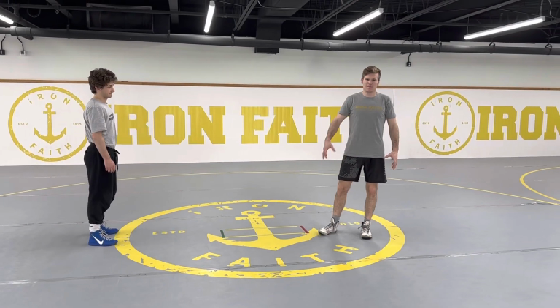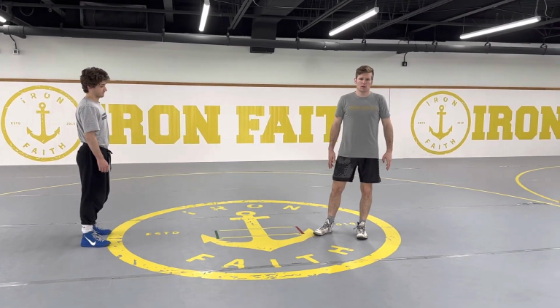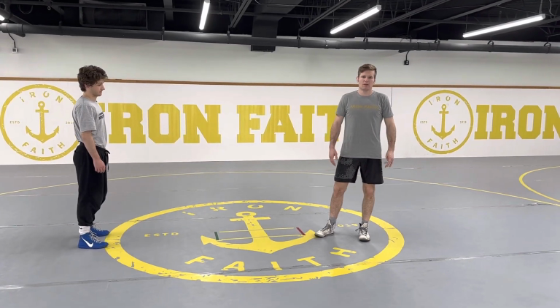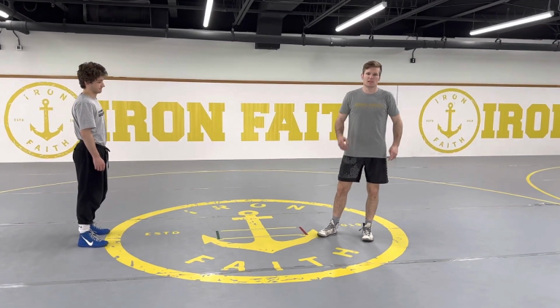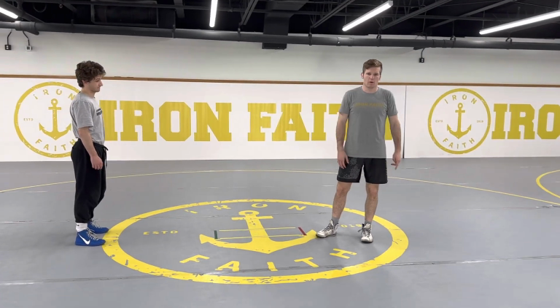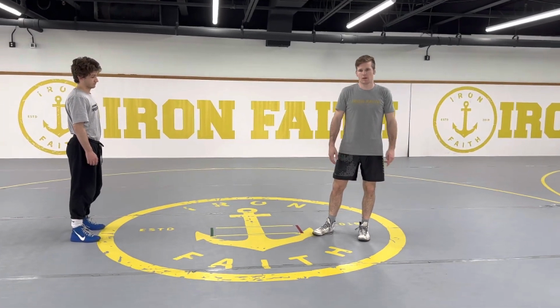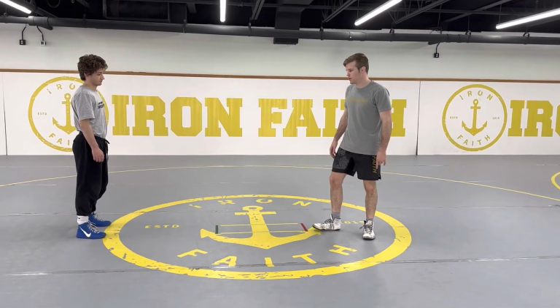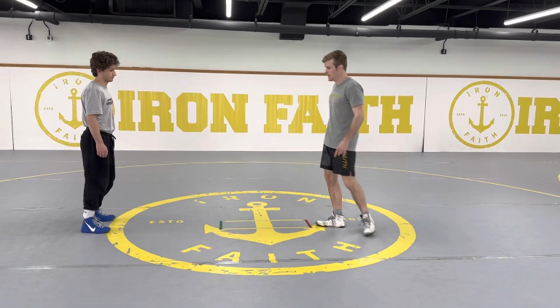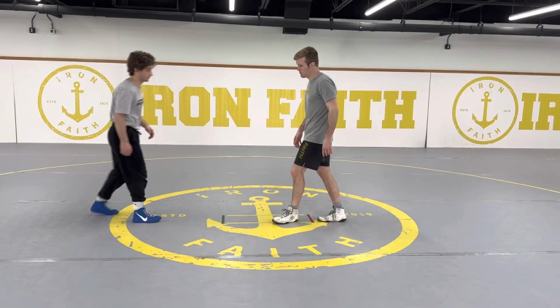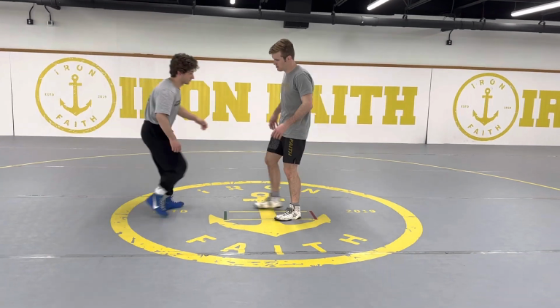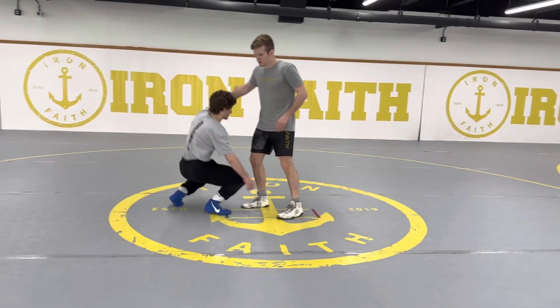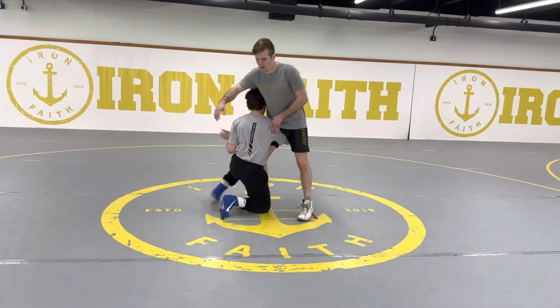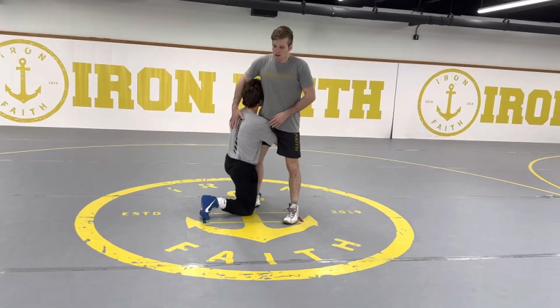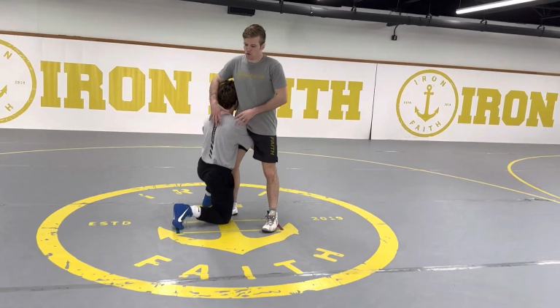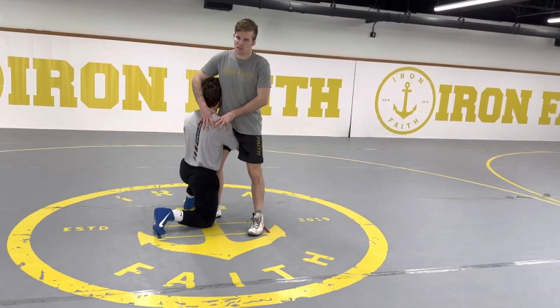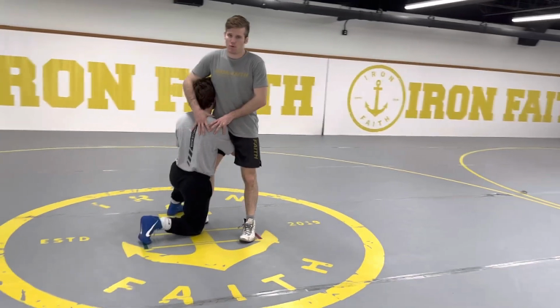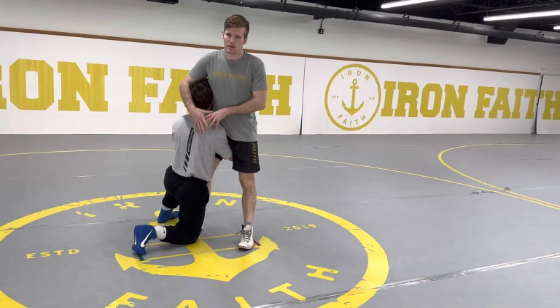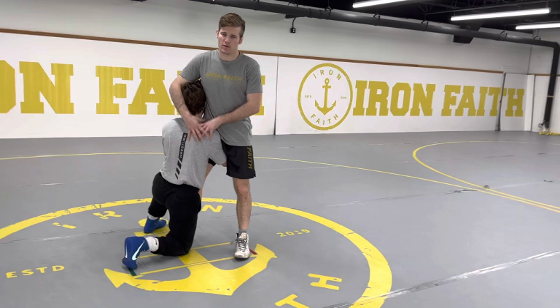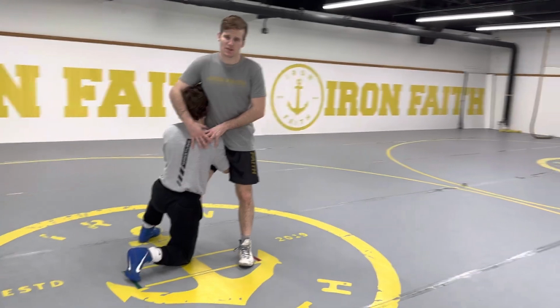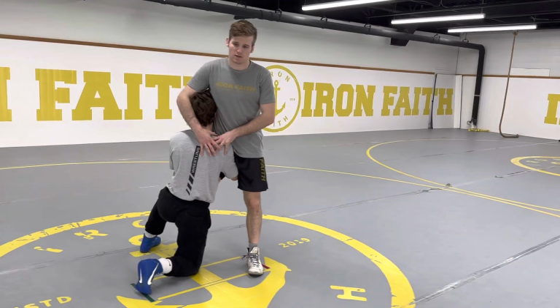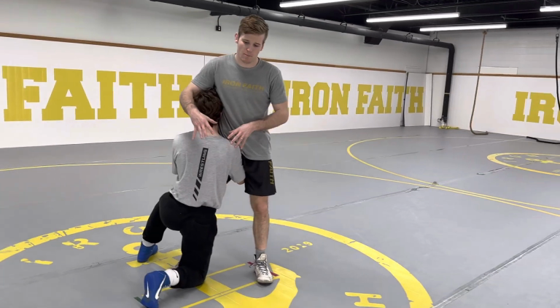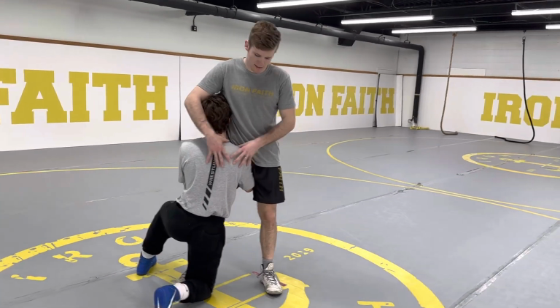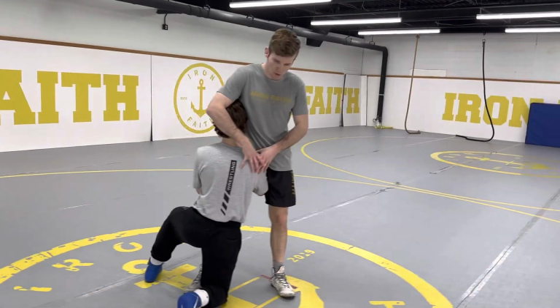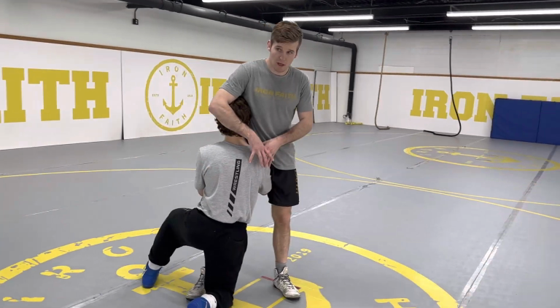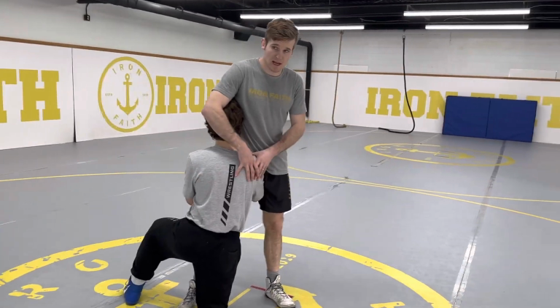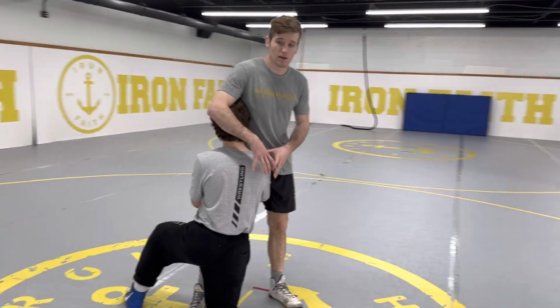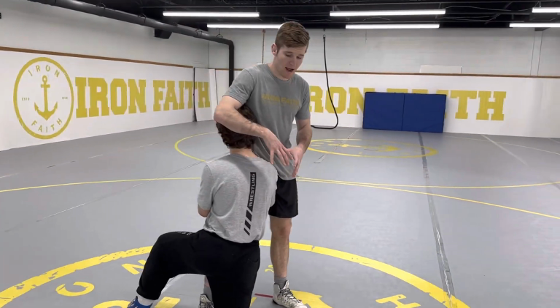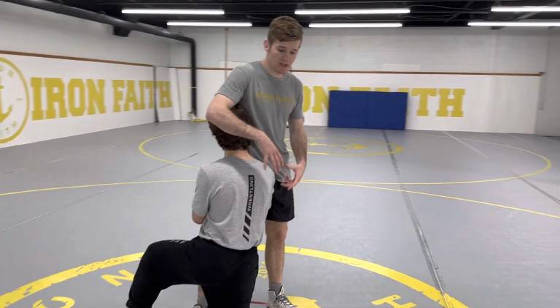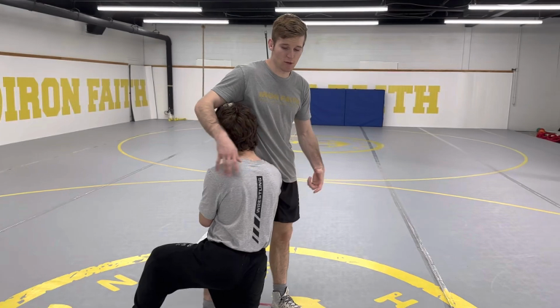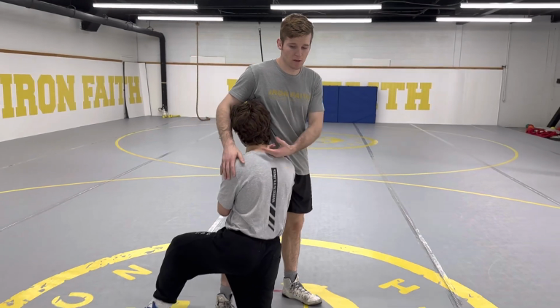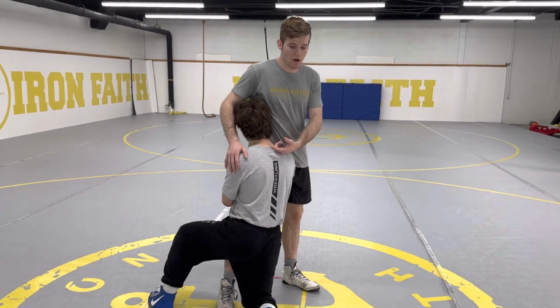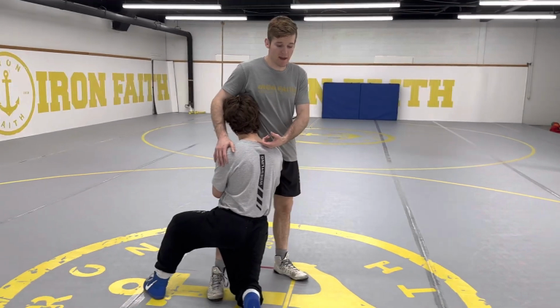The defense we're working on right now is called sitting the corner. My partner gets a high crotch on me. Shoulder positioning is very important whether you're in the high crotch or the single. Ben wants to keep his shoulder in tight, and I want to get his shoulder off my hip.